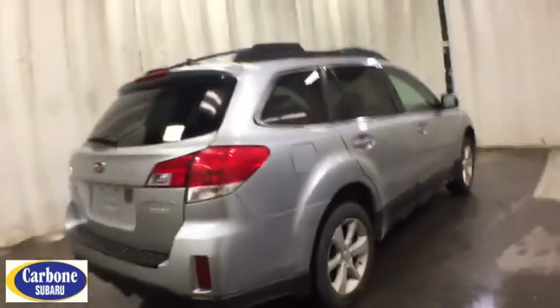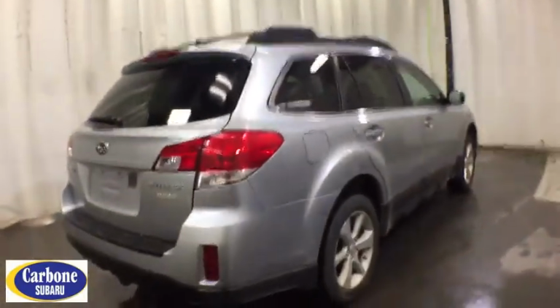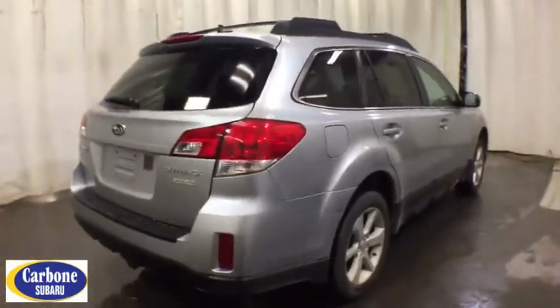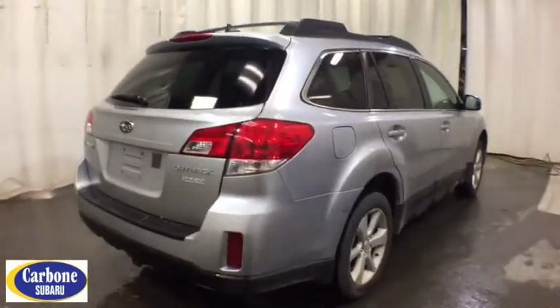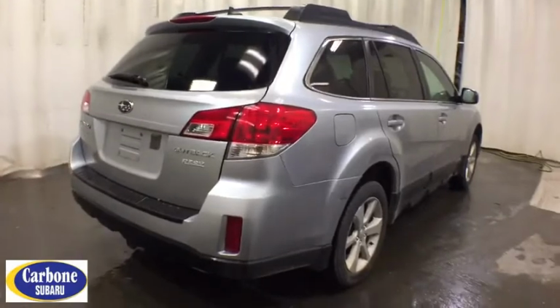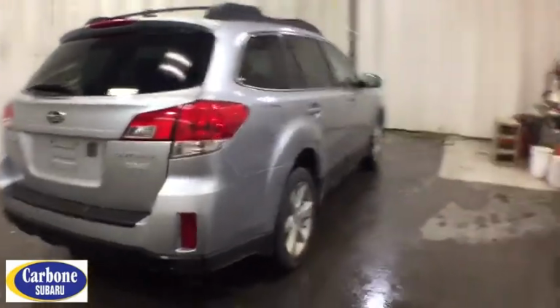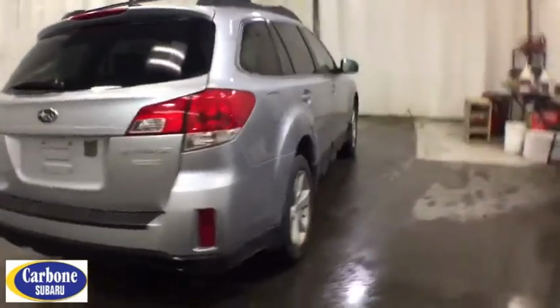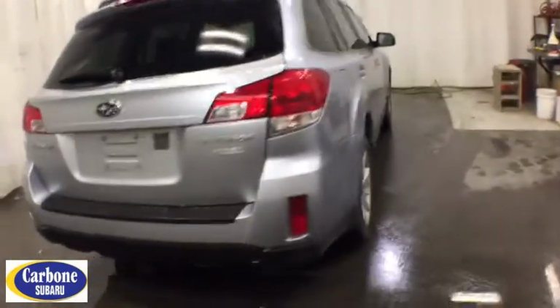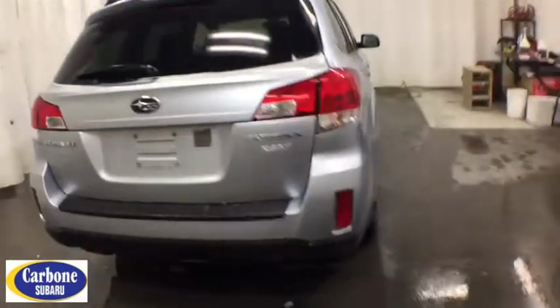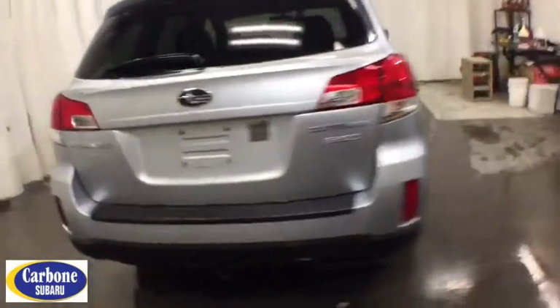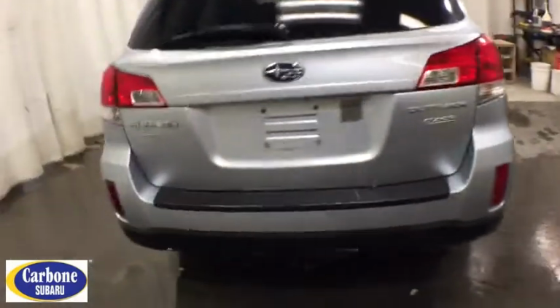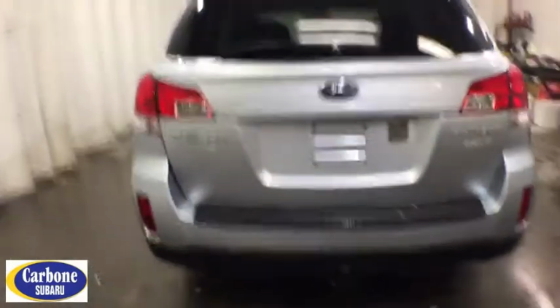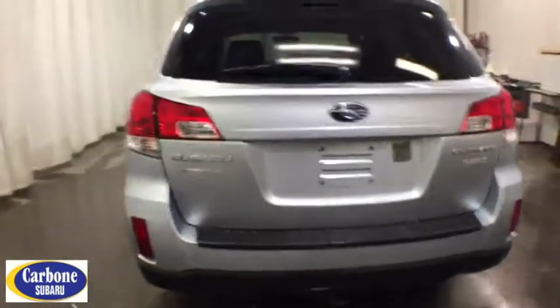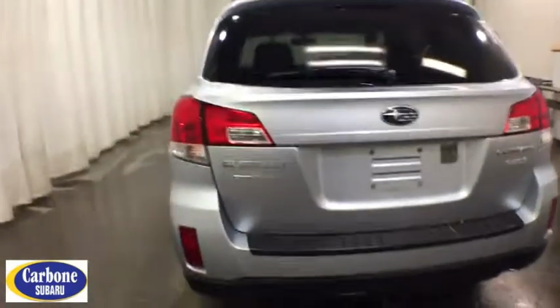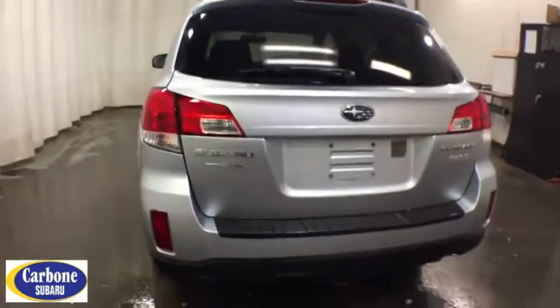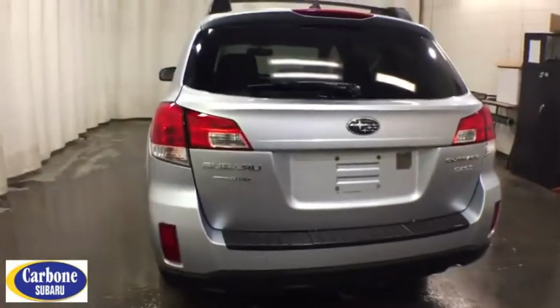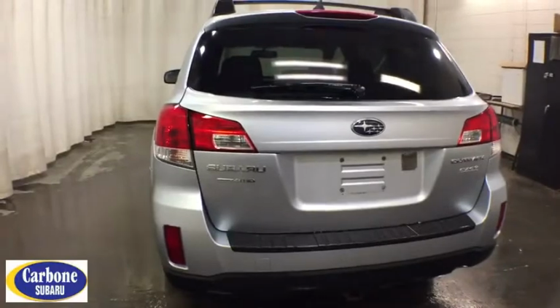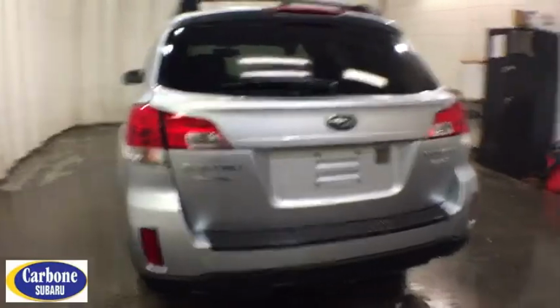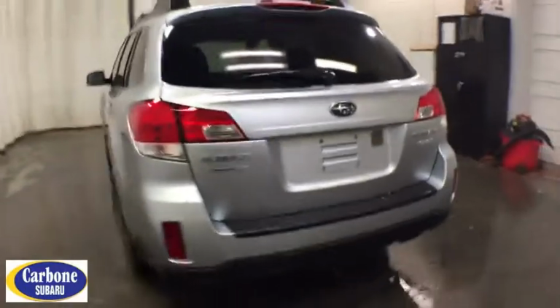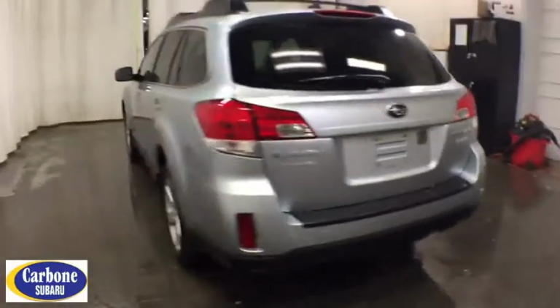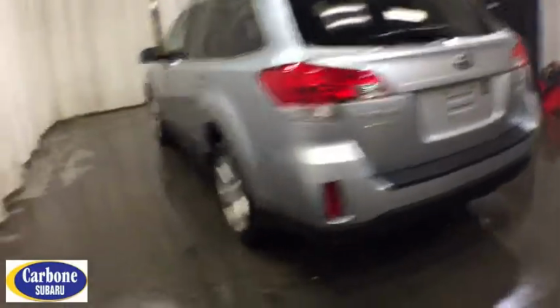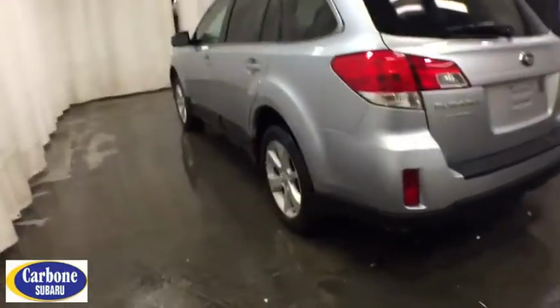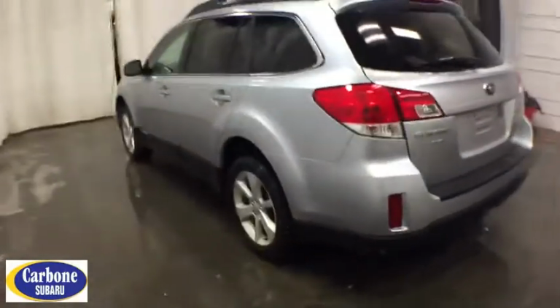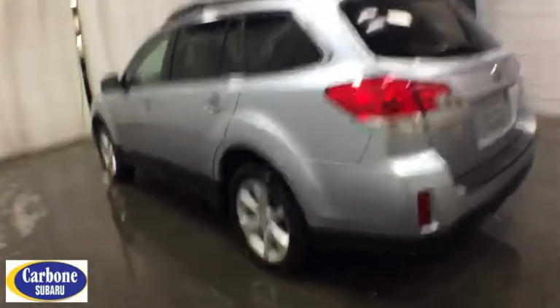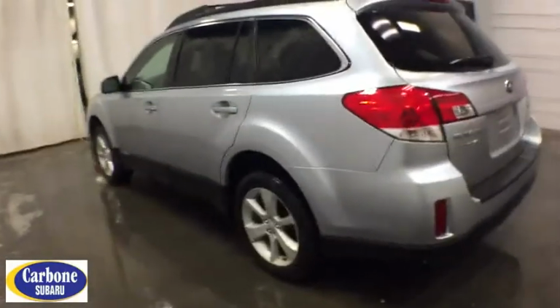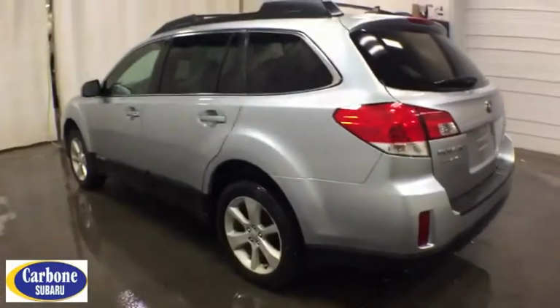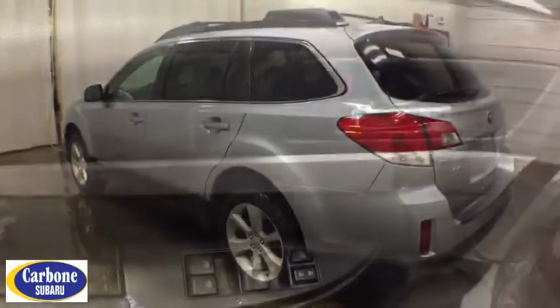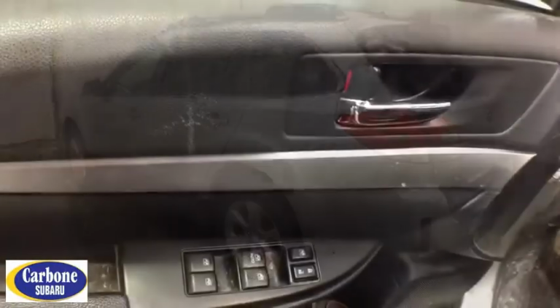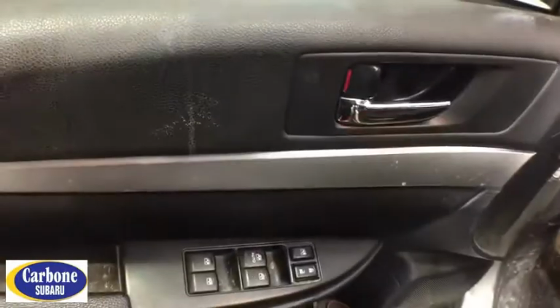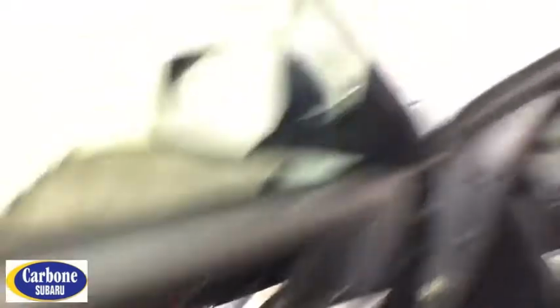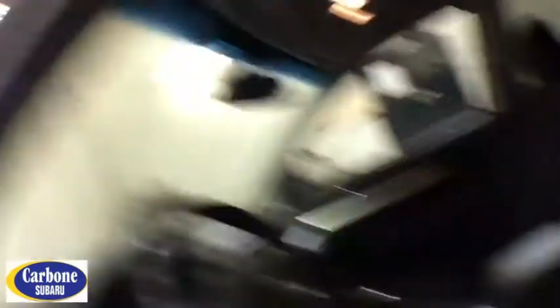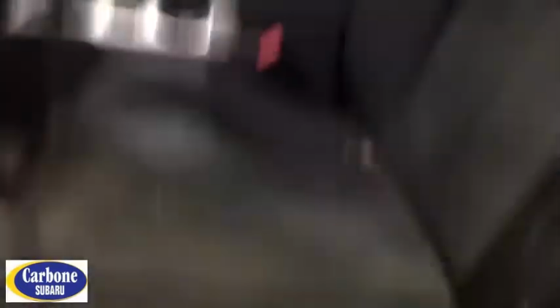All-wheel drive, keyless entry, Bluetooth, leather-wrapped steering wheel, driver lumbar, adjustable steering wheel, power steering, four-wheel disc brakes, cruise control, six-speed manual transmission.